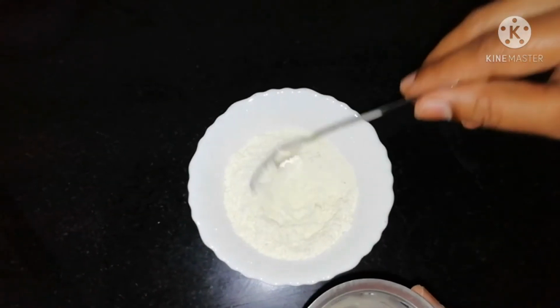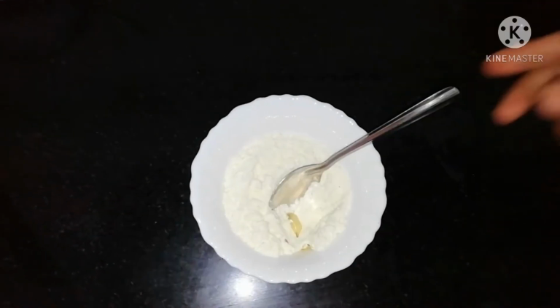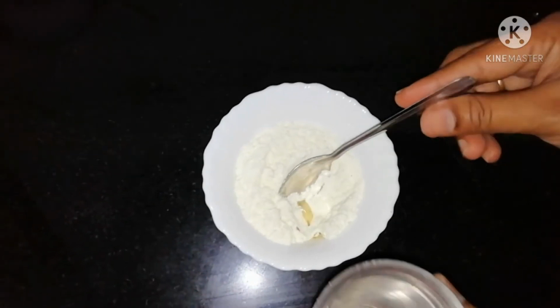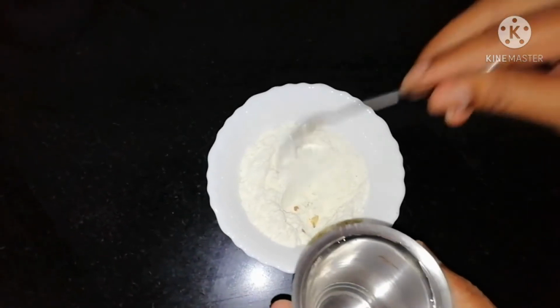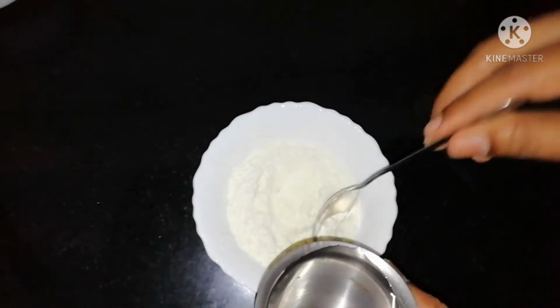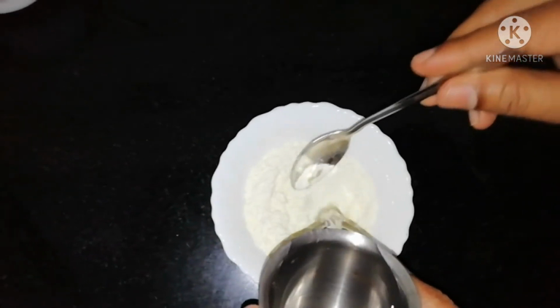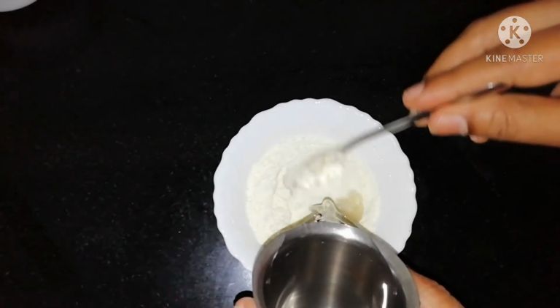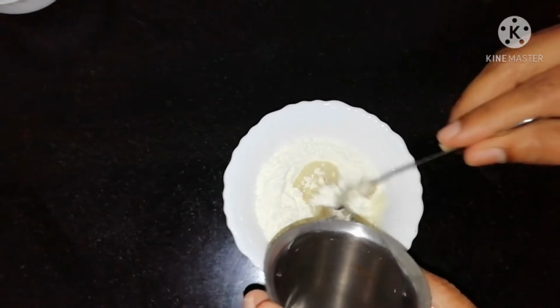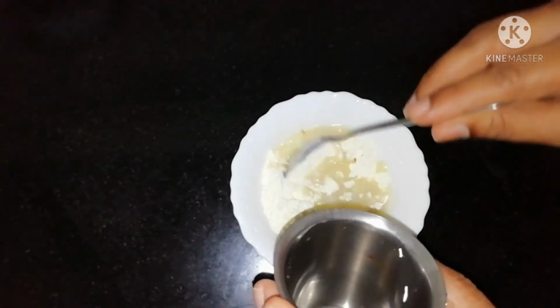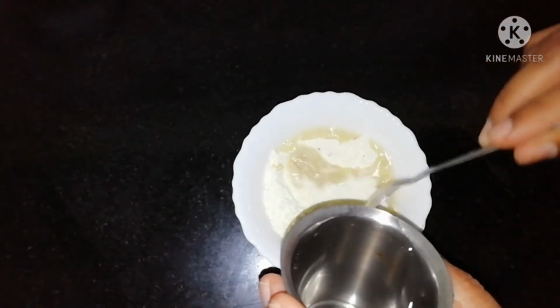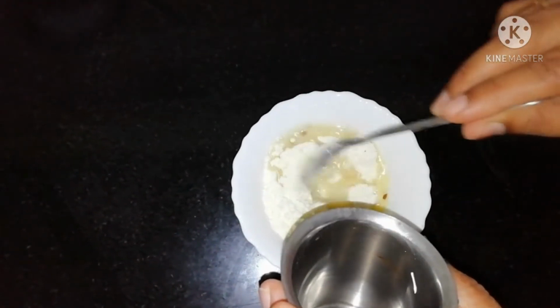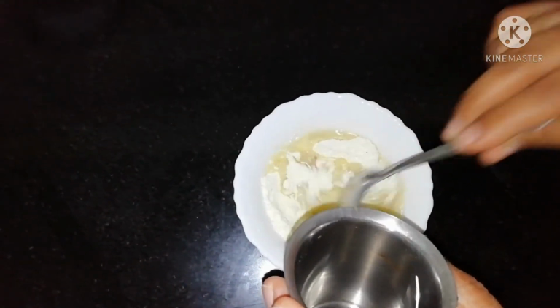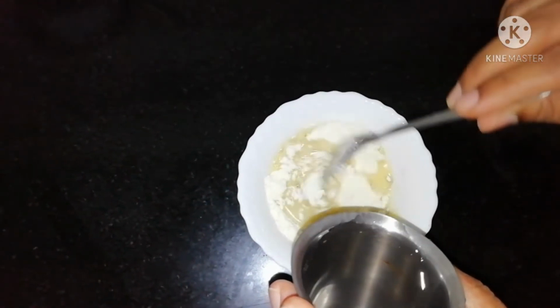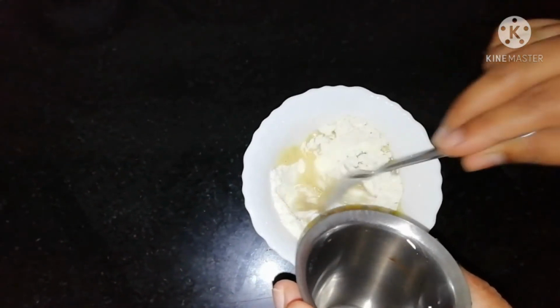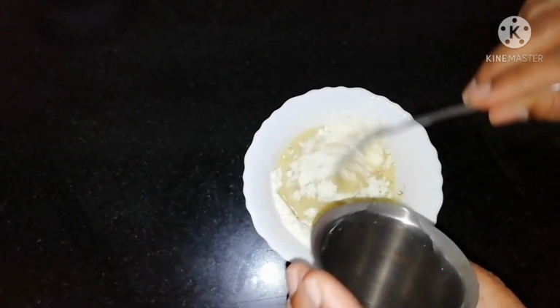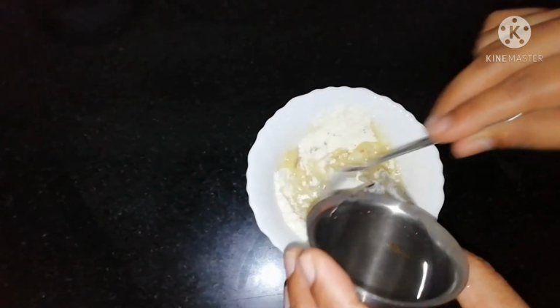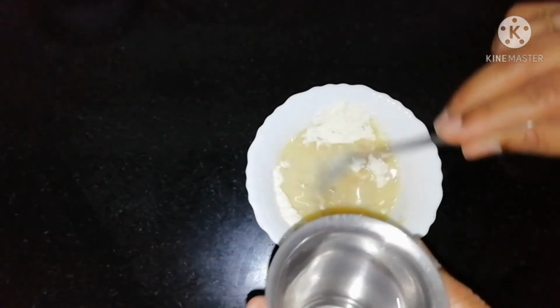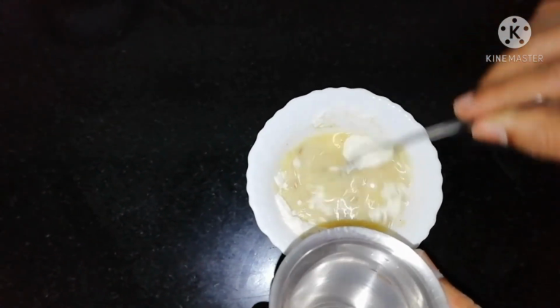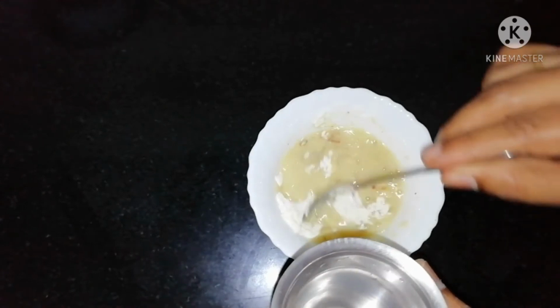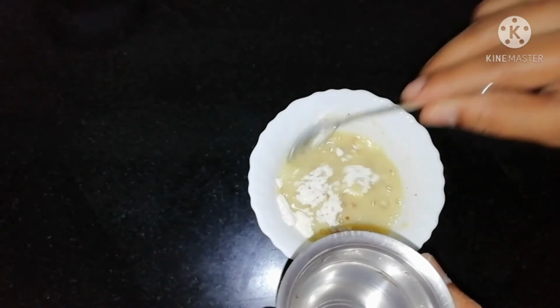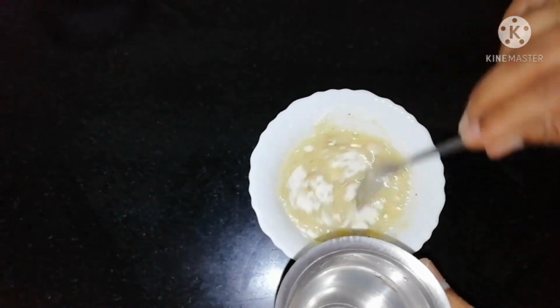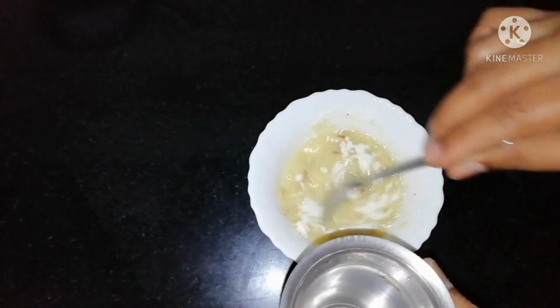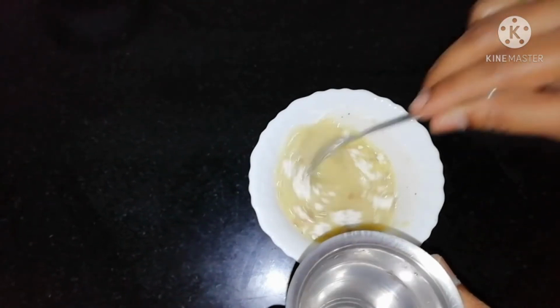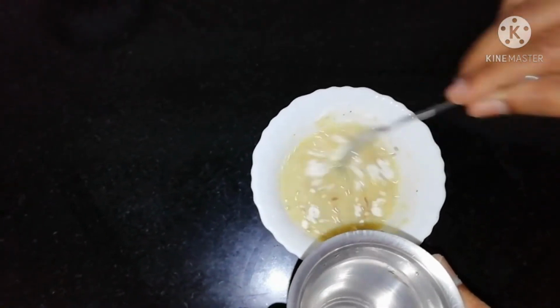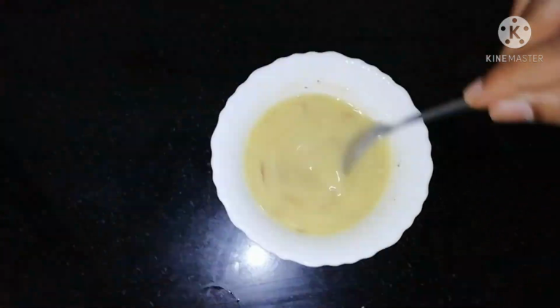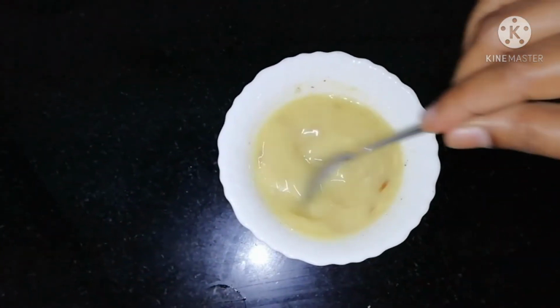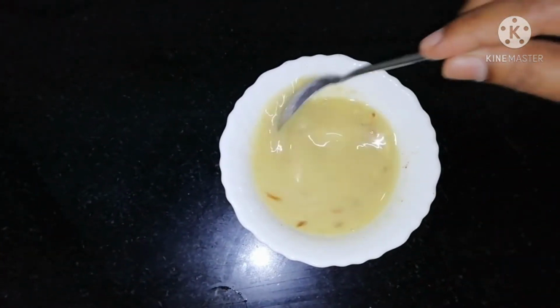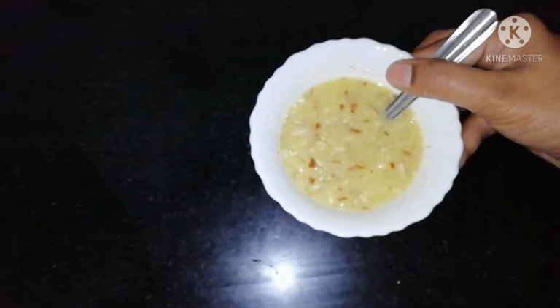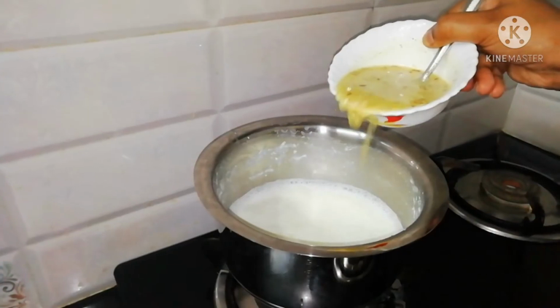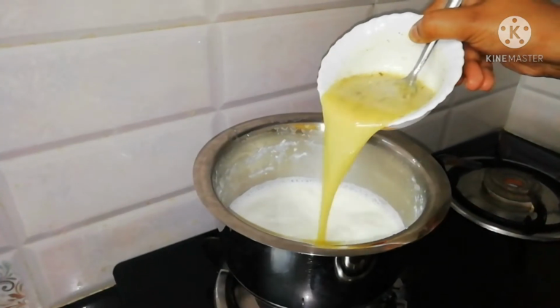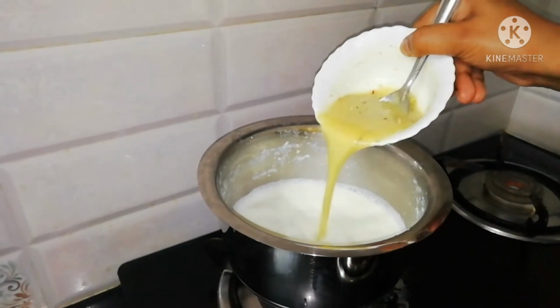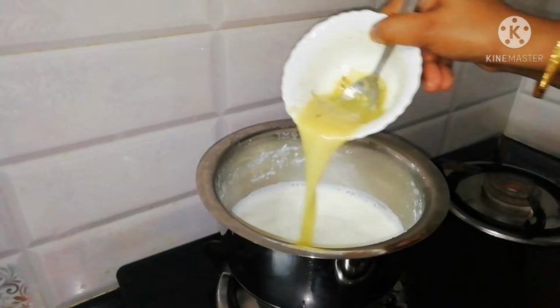Now add water to this powder. Mix the milk in a bowl. Now add milk to this.